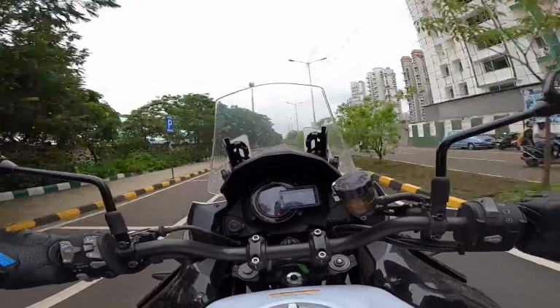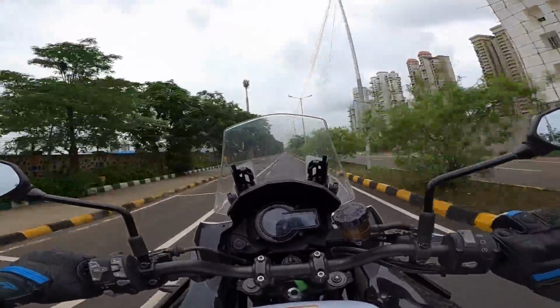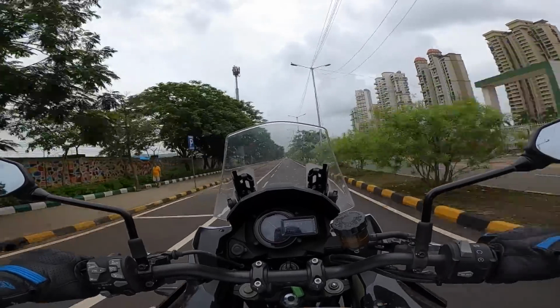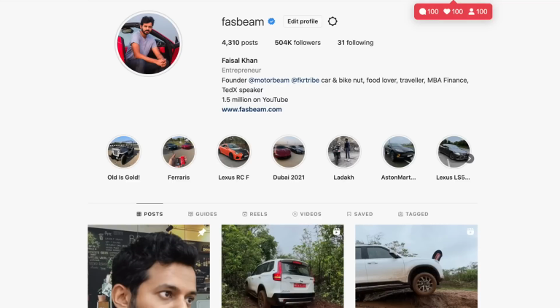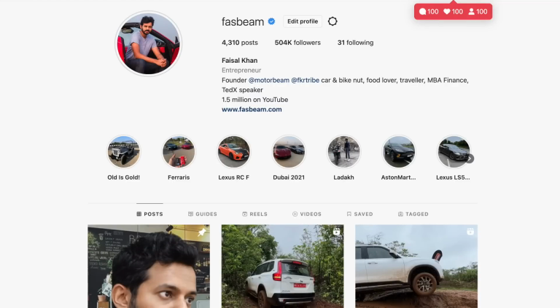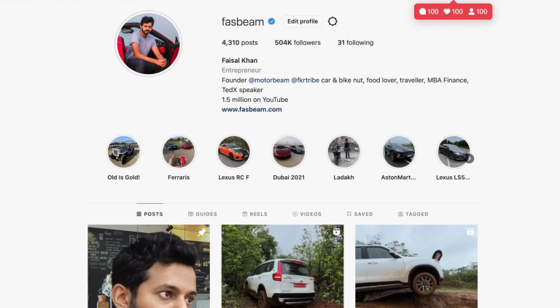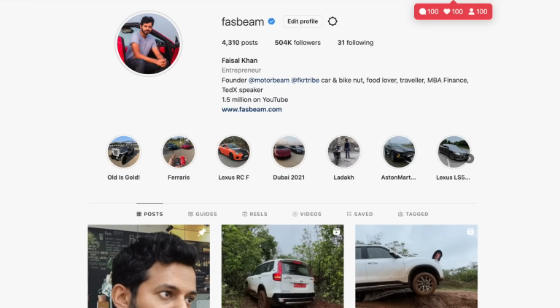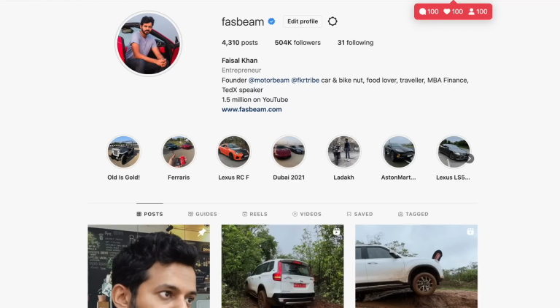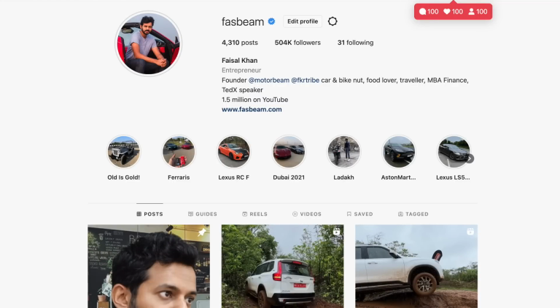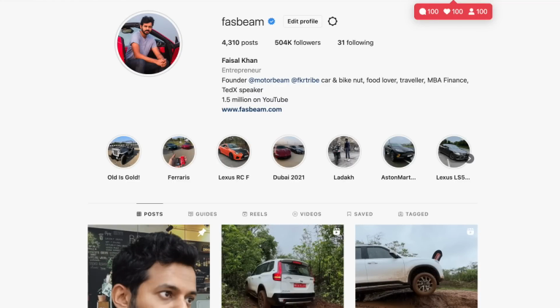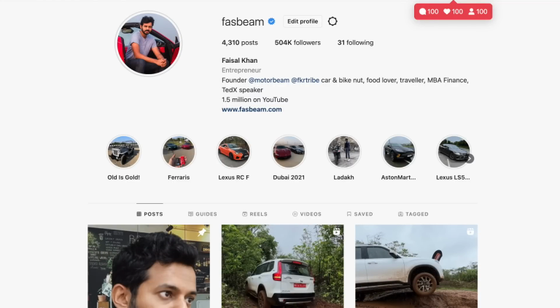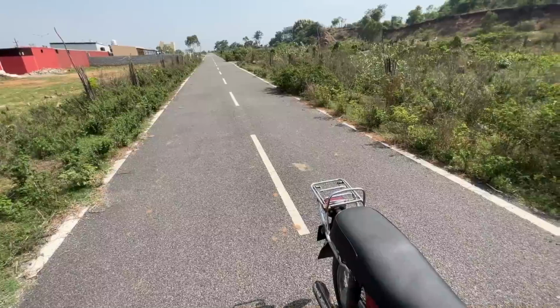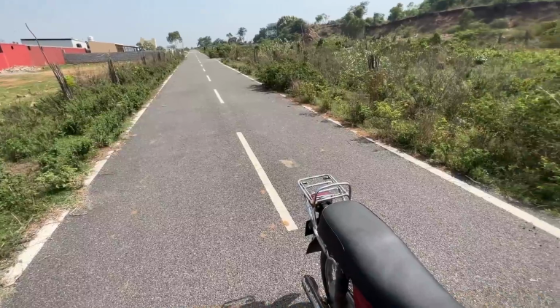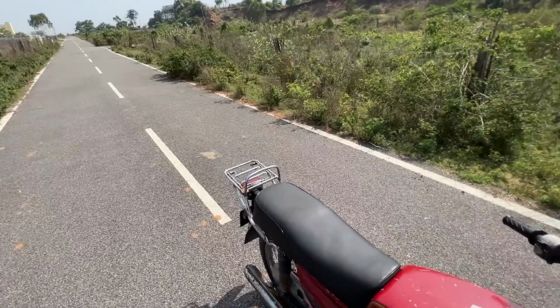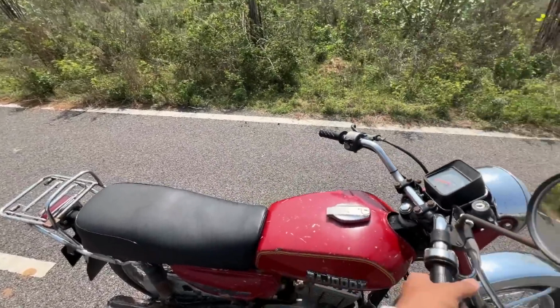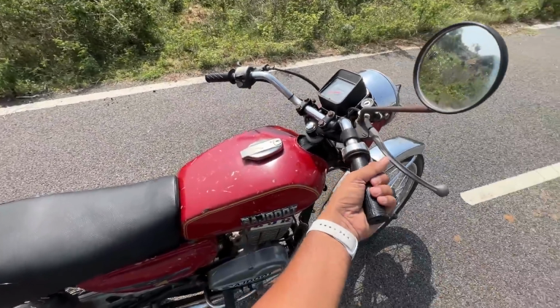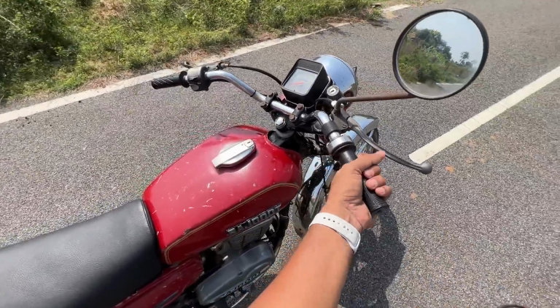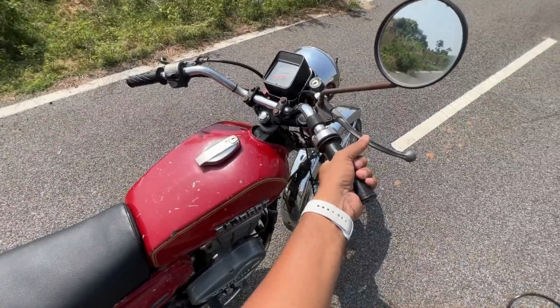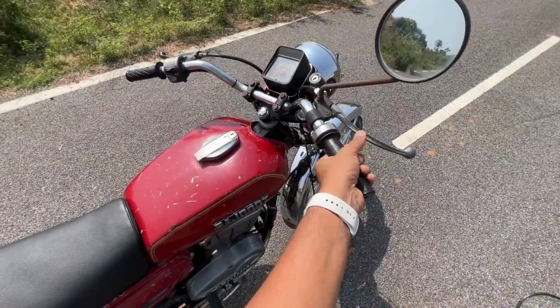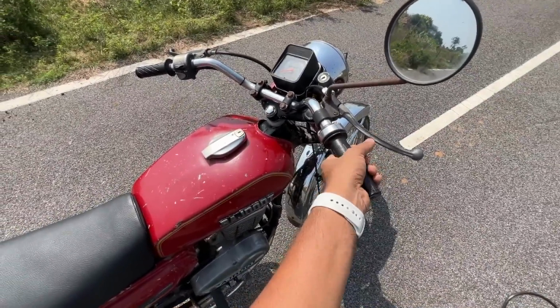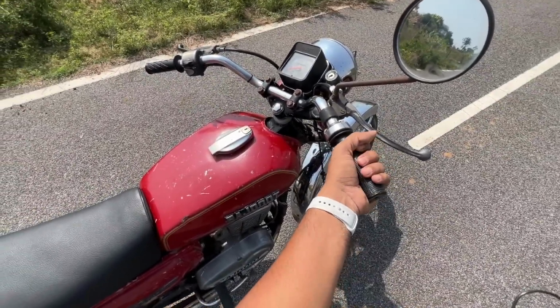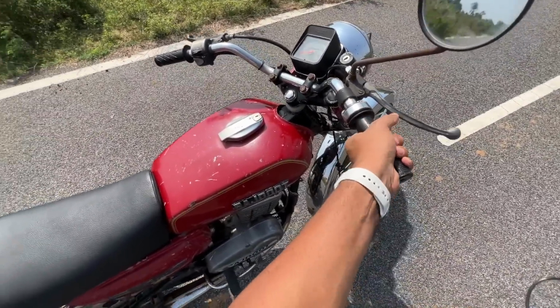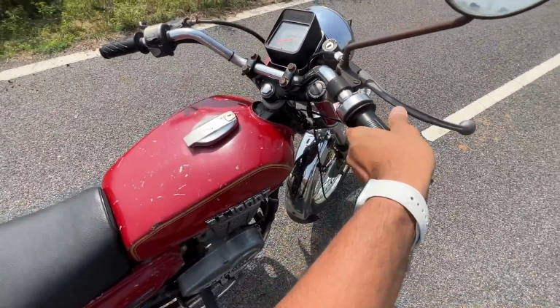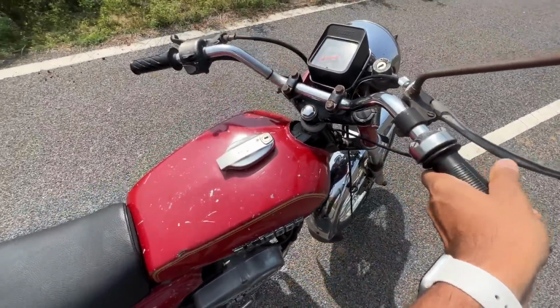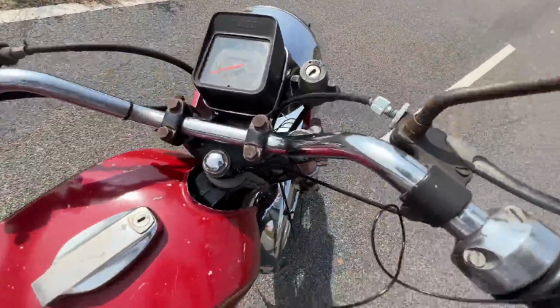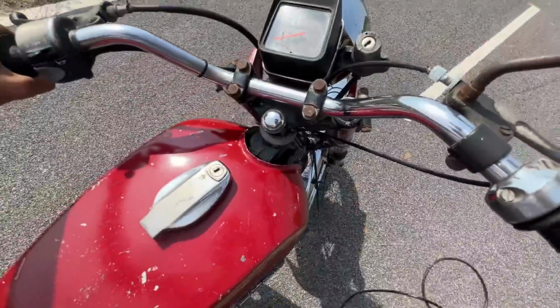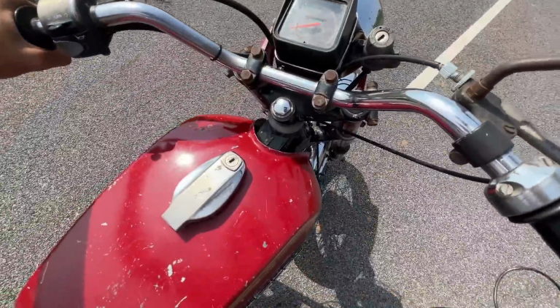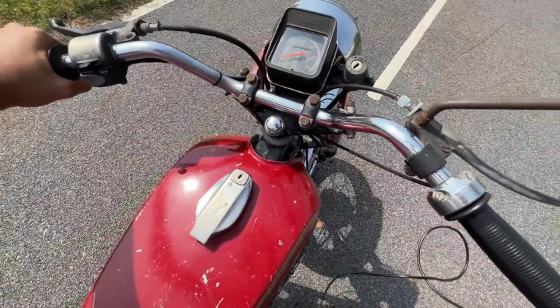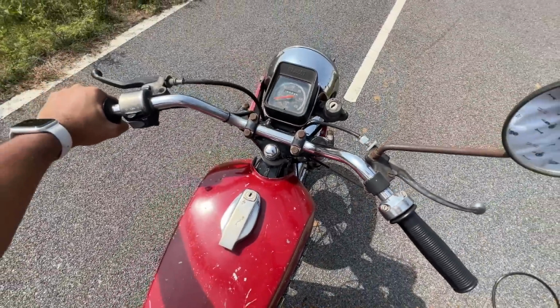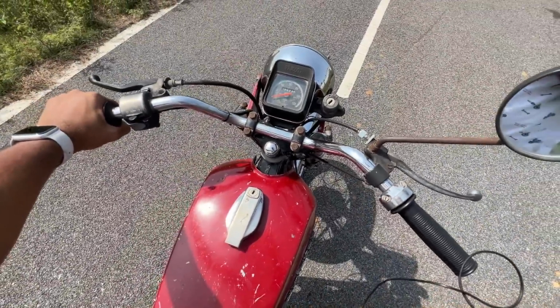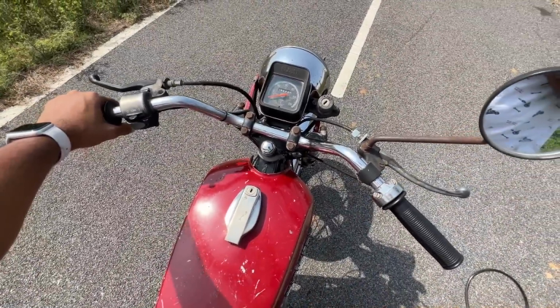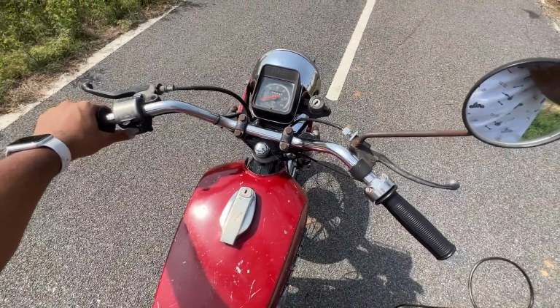Hi guys, follow me on Instagram to never miss any of my crazy updates. Welcome to another vlog. We'll start with a race because oh my god, the bike vibrates so much — it moves everywhere and can stall any moment.